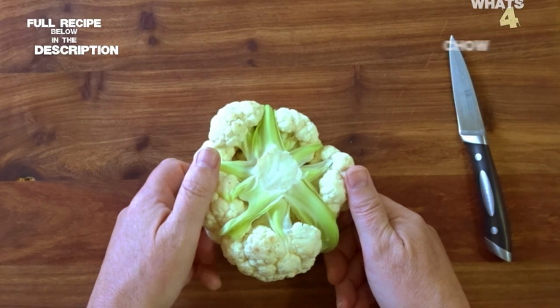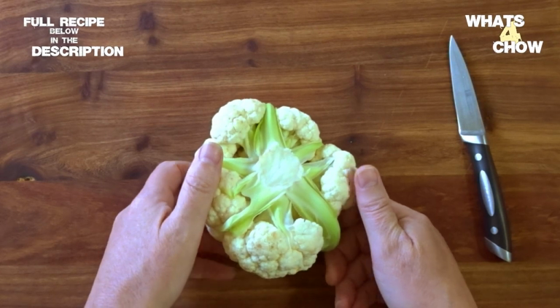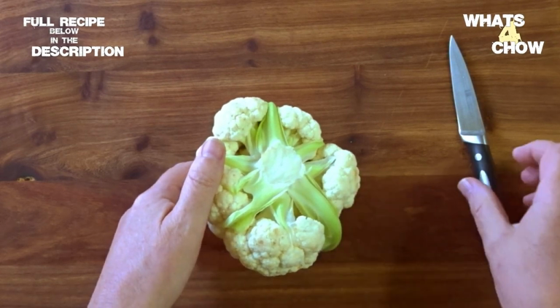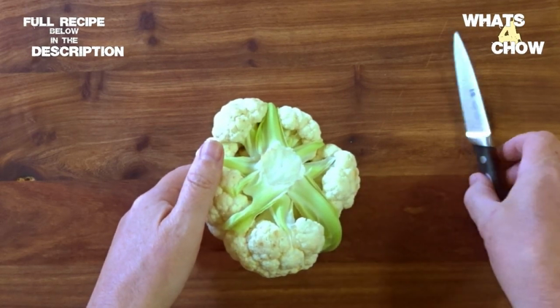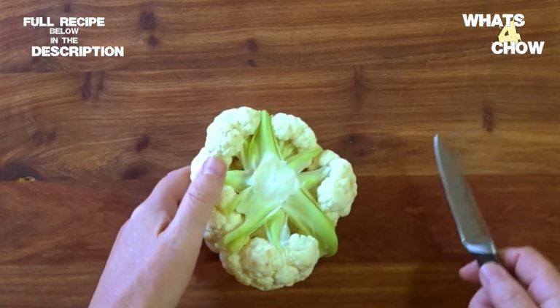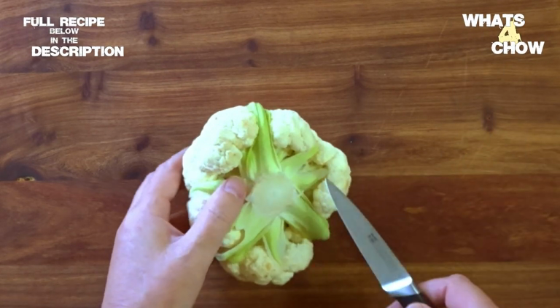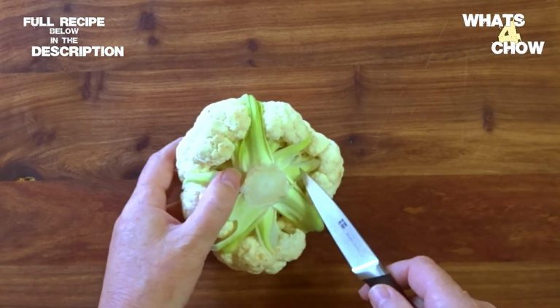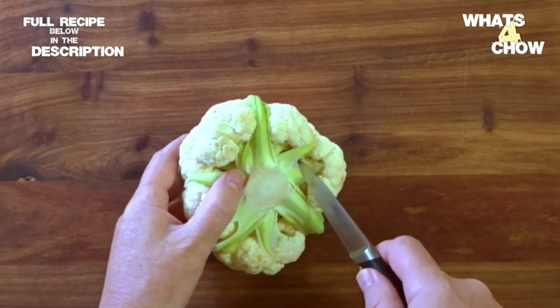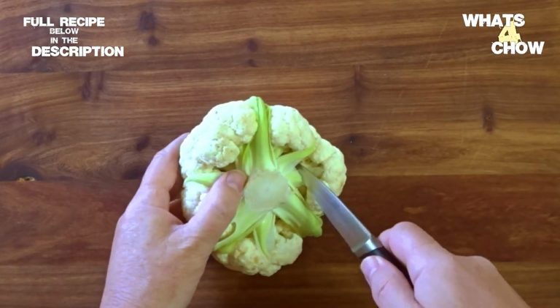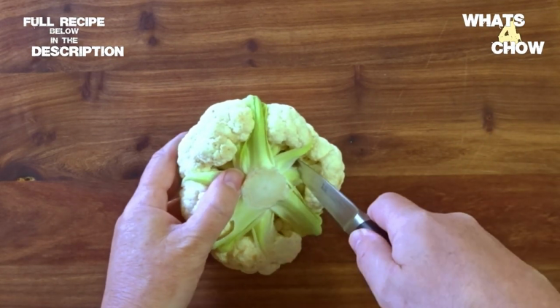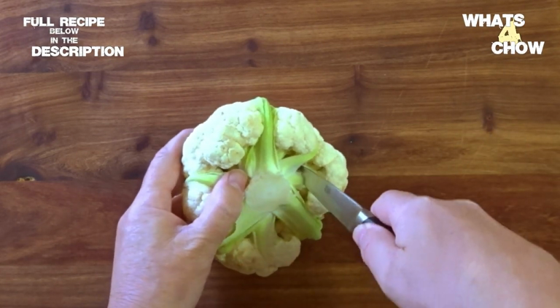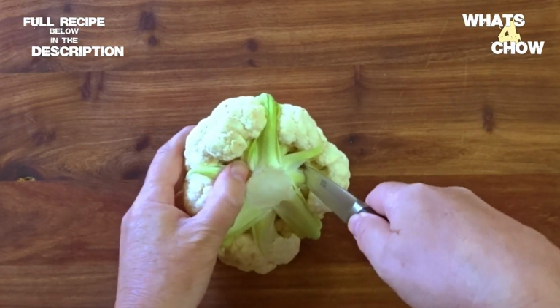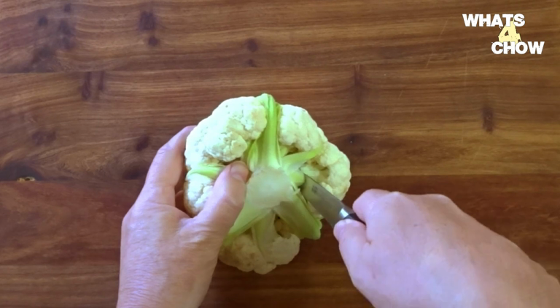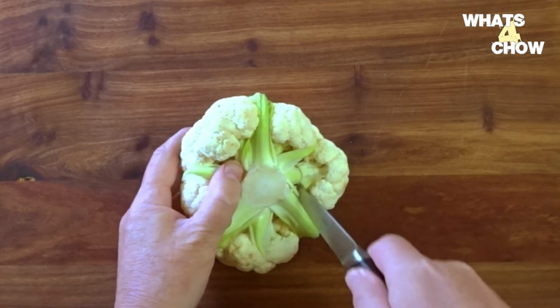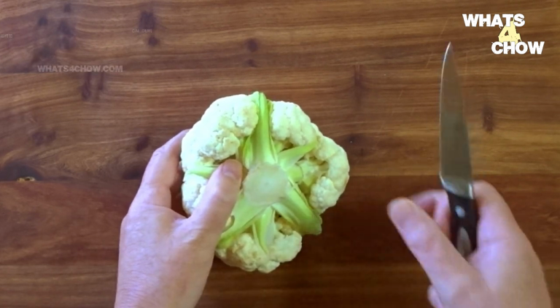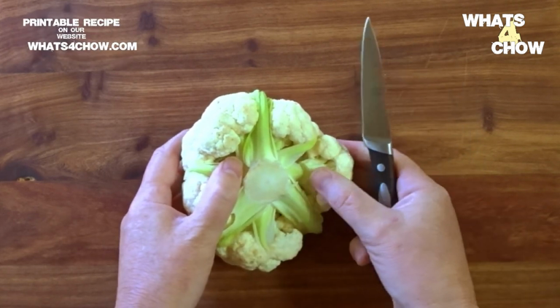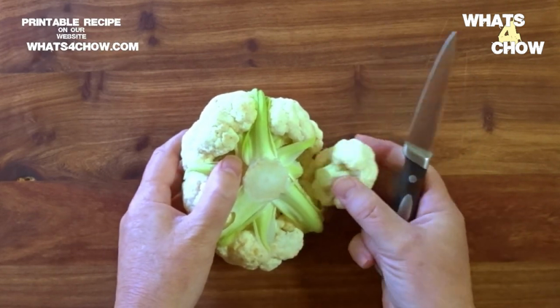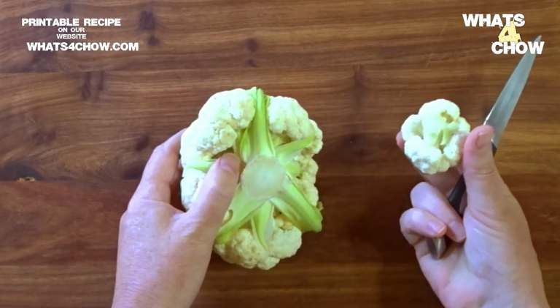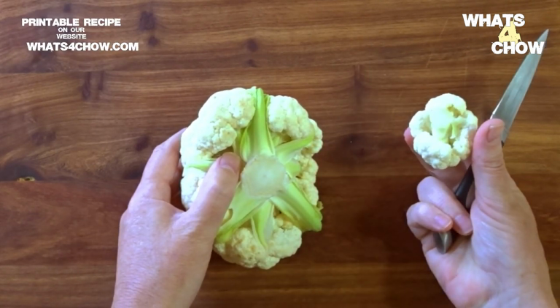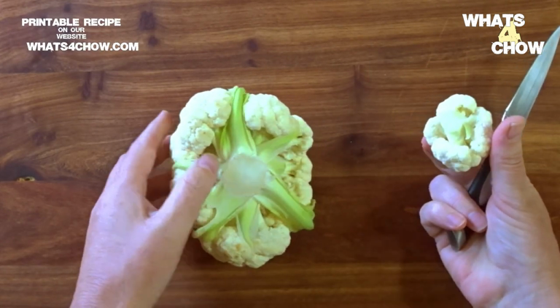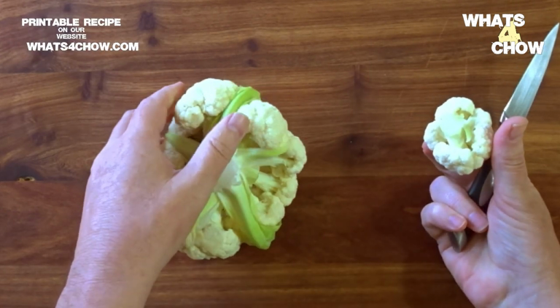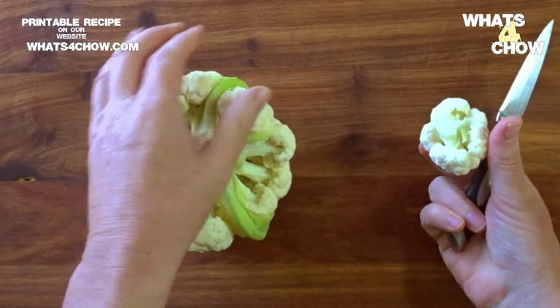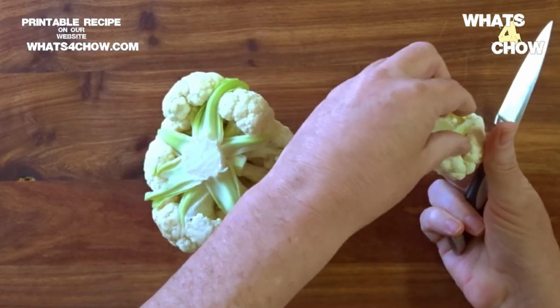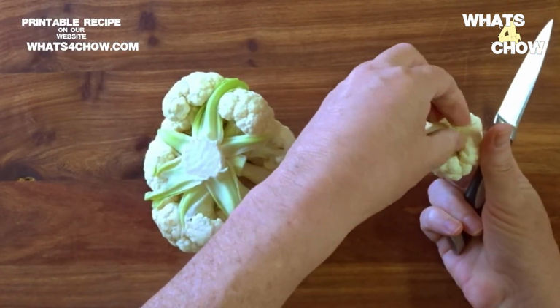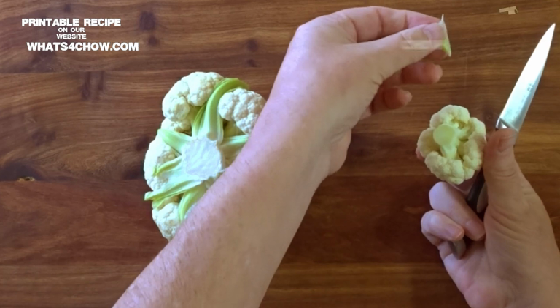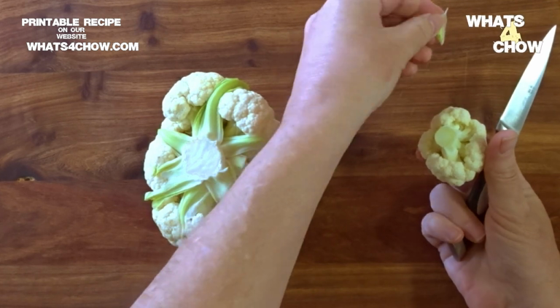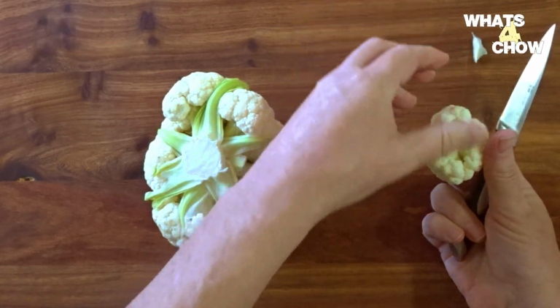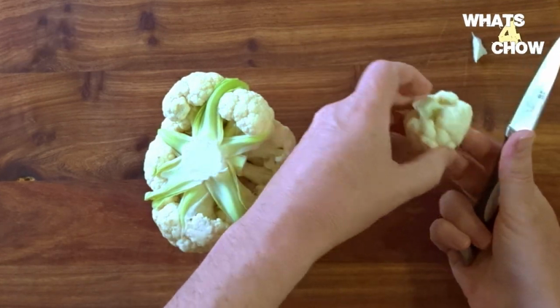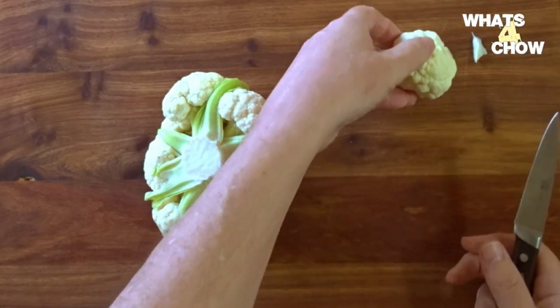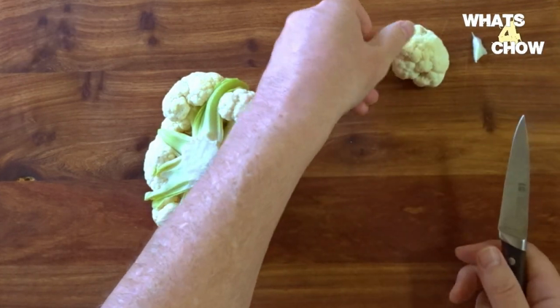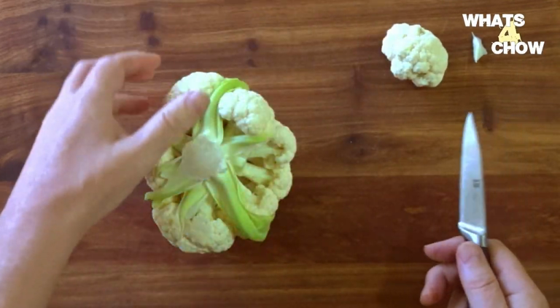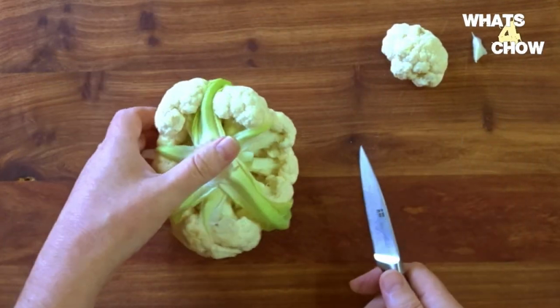Hi and welcome back to whatforchild.com. To make this amazing crispy fried cauliflower, start by inverting the cauliflower and cutting through the stems that join the florets to the core of the cauliflower.